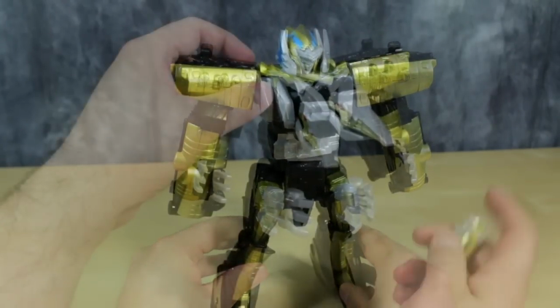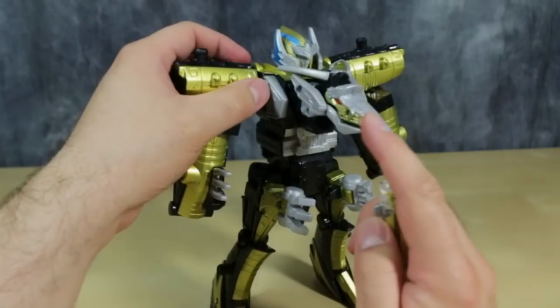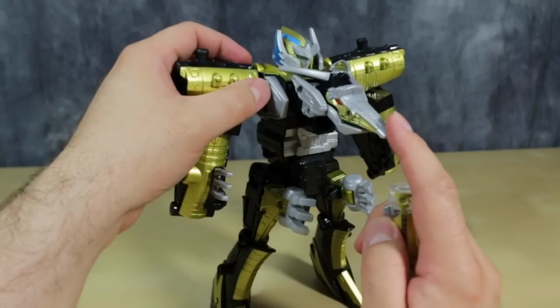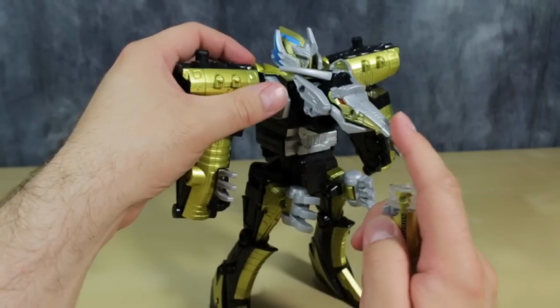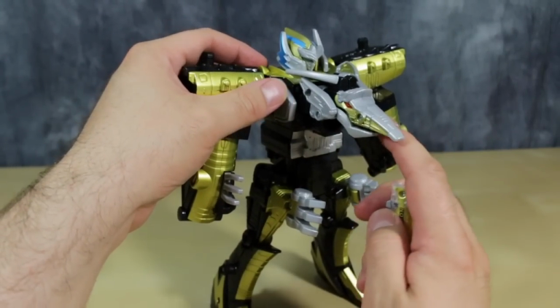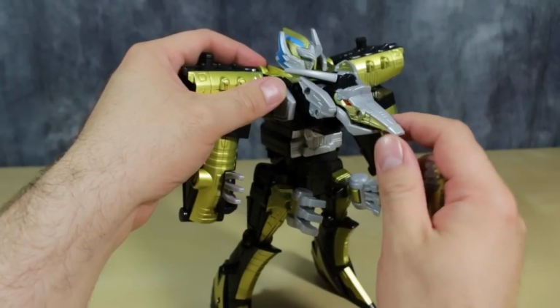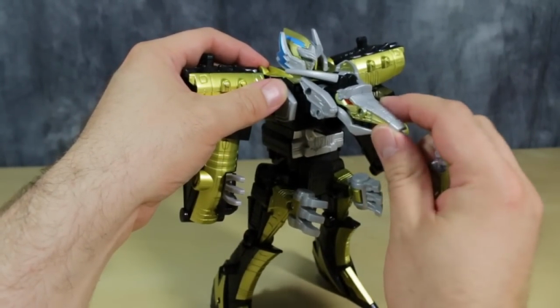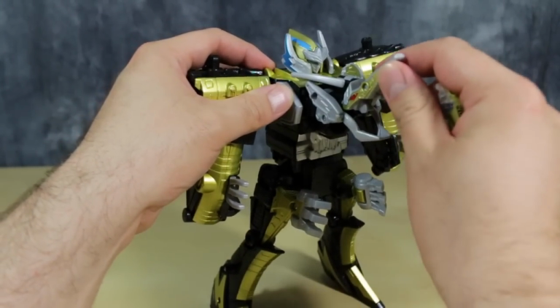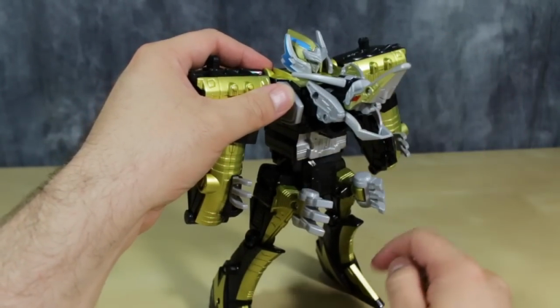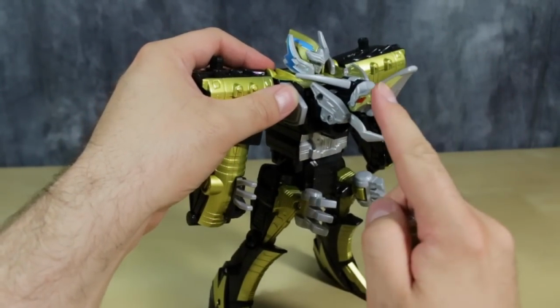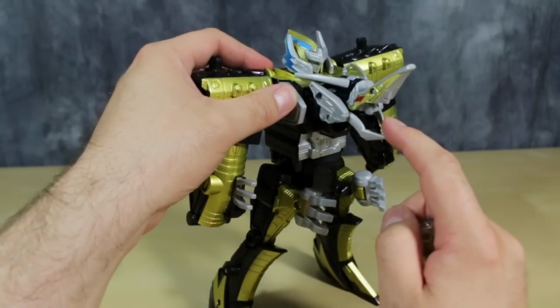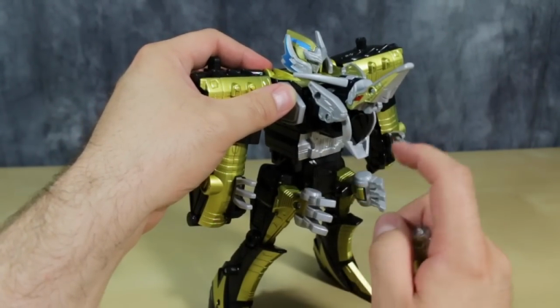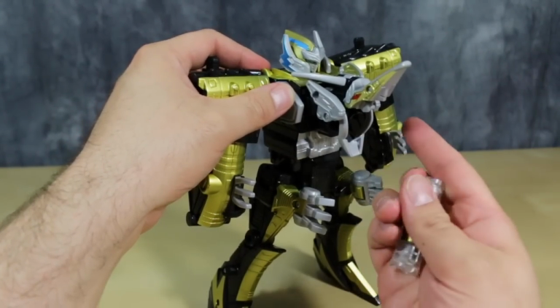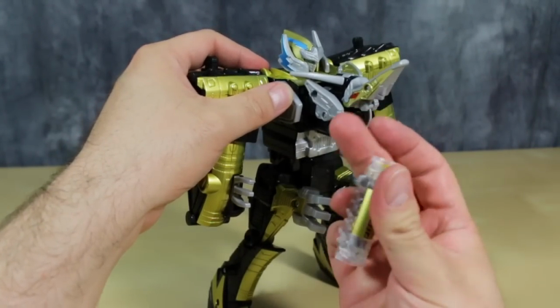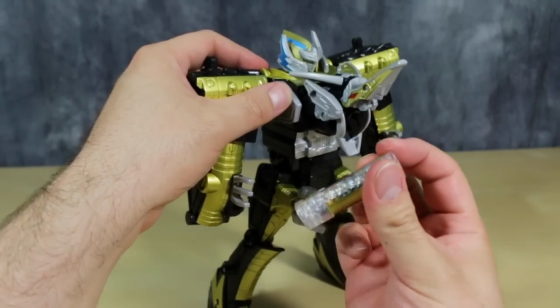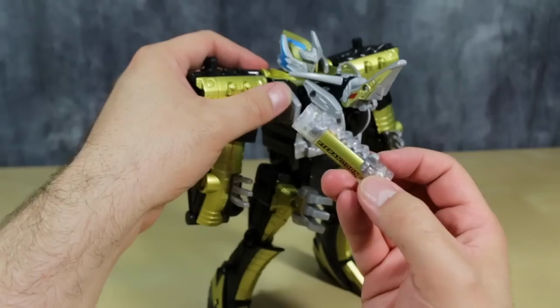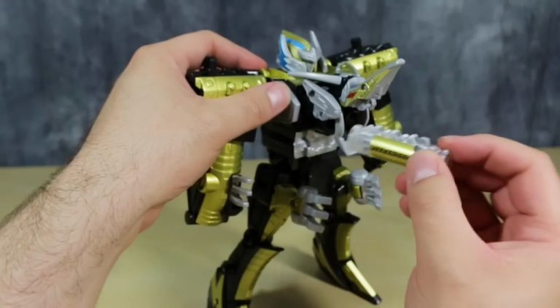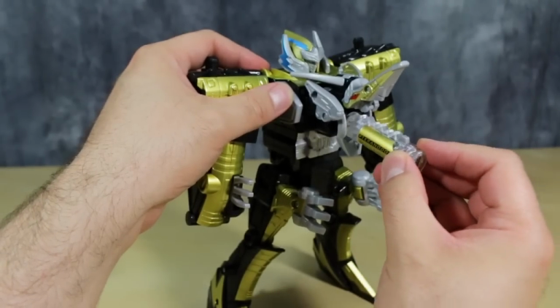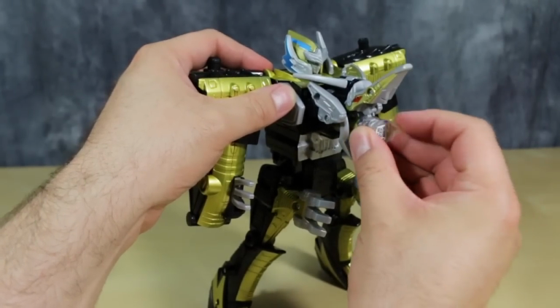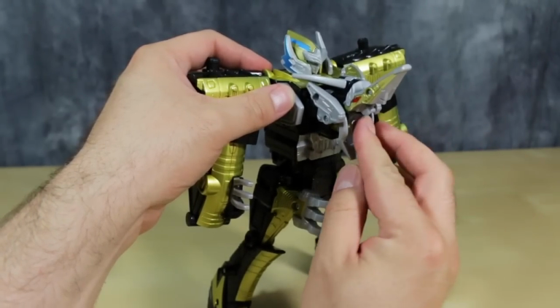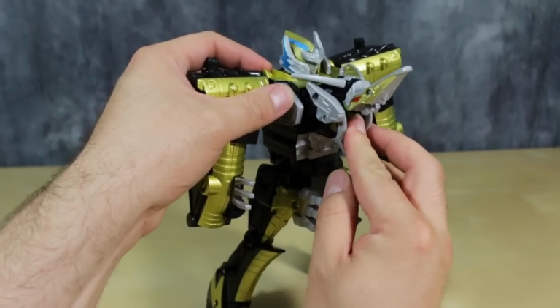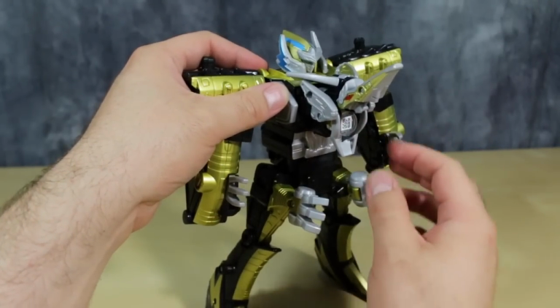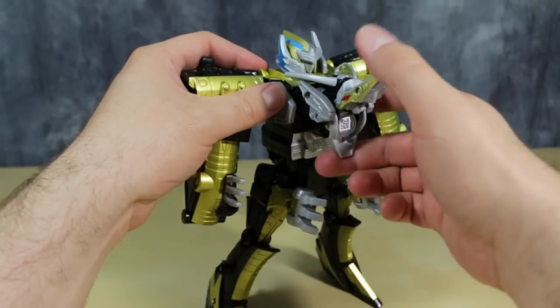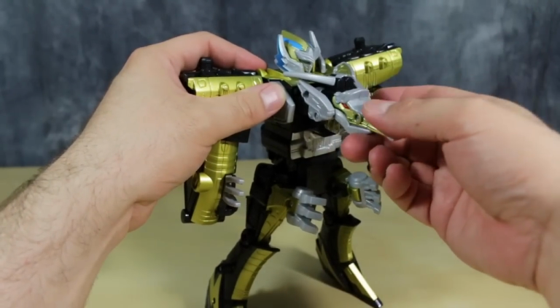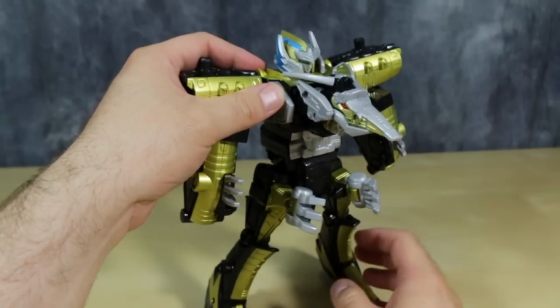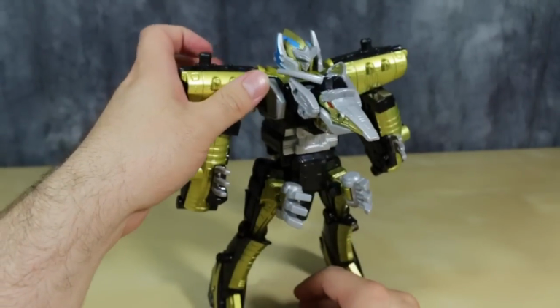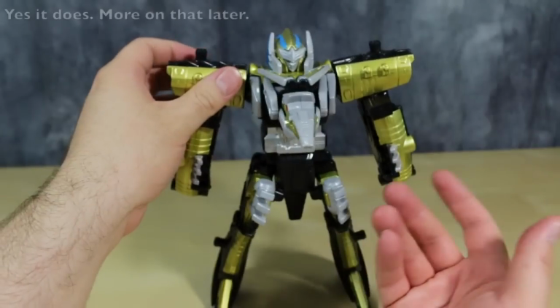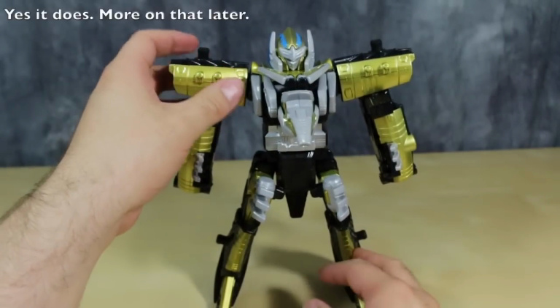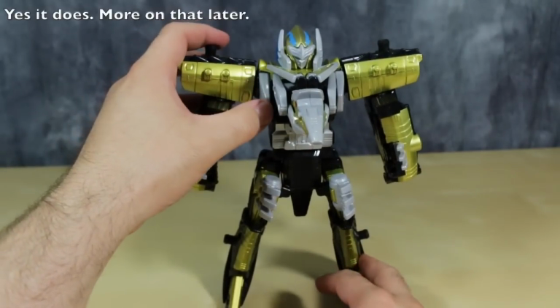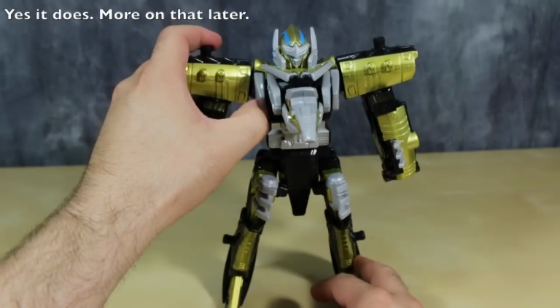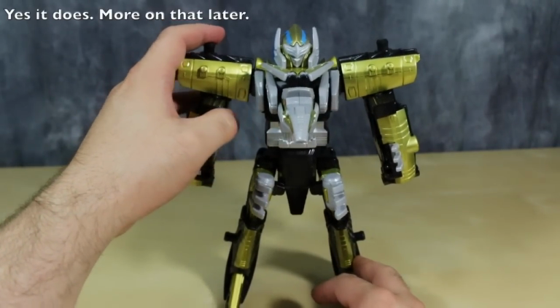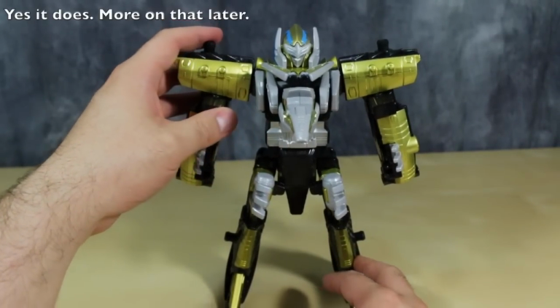You can plug the Beast battery into the figure pretty easily. The mouth opens up very, very wide — much wider than the Japanese counterpart — and you just plug it in. Though it doesn't do anything; it doesn't activate any gimmicks or anything.